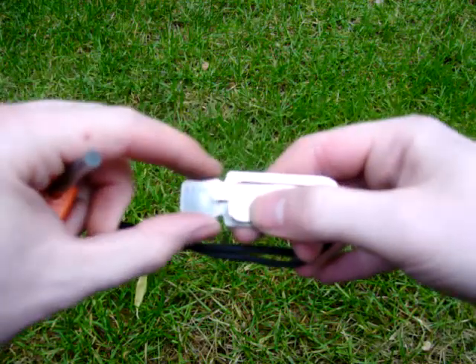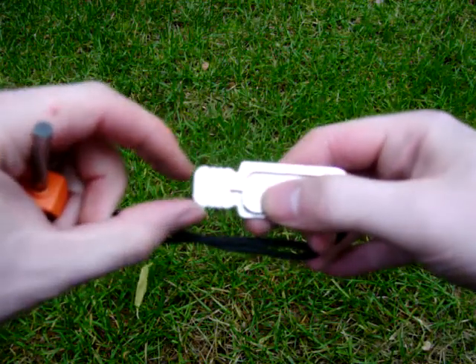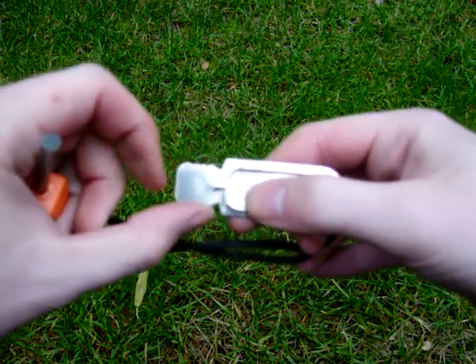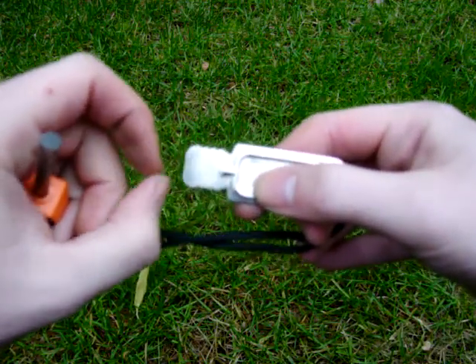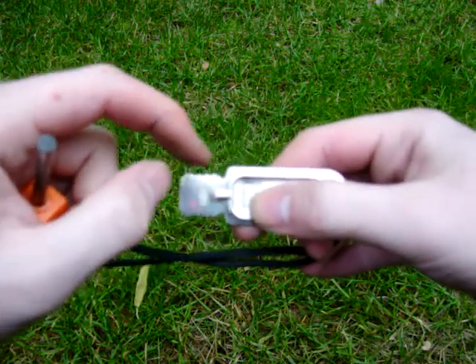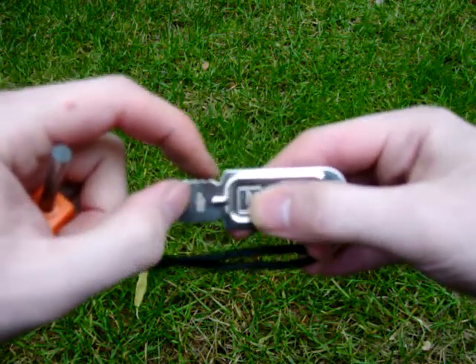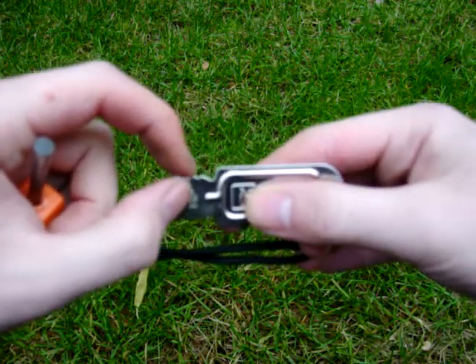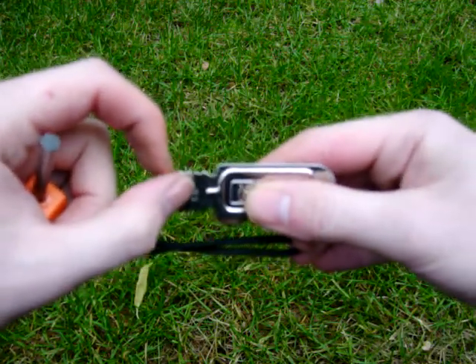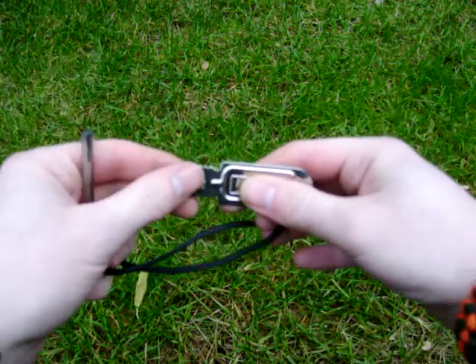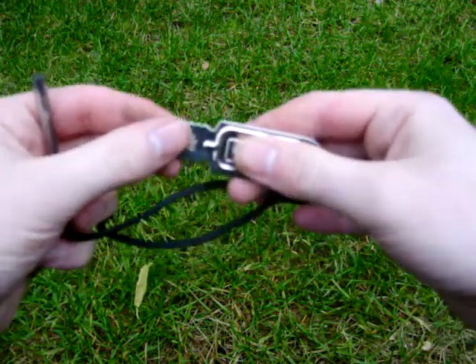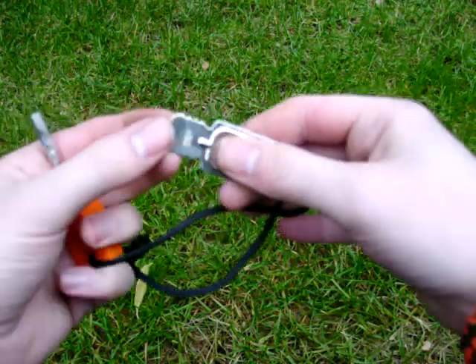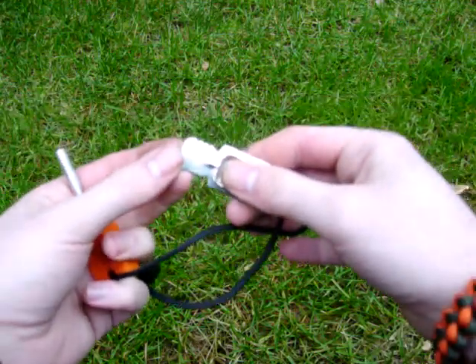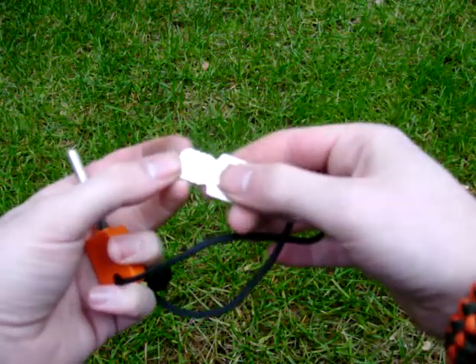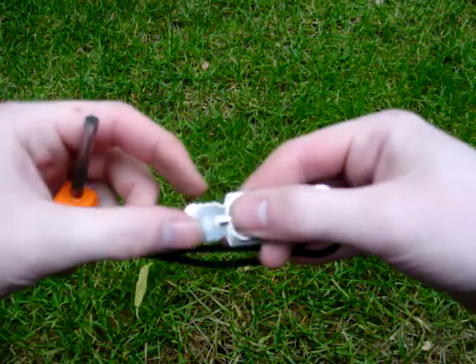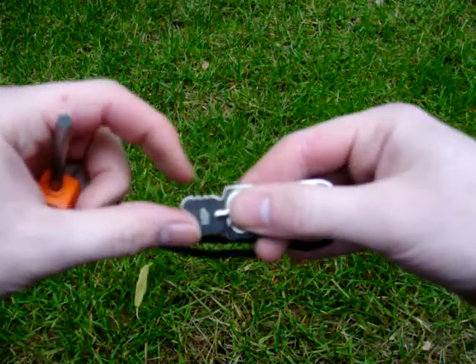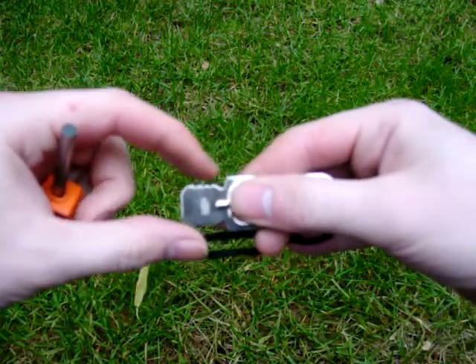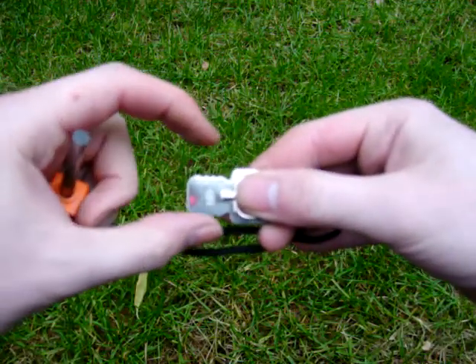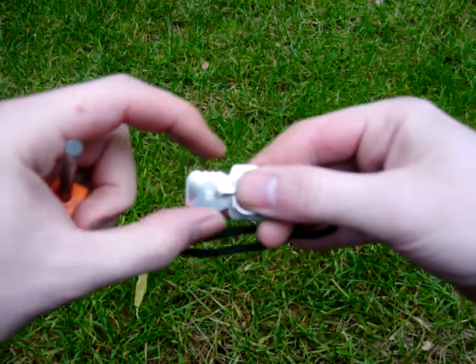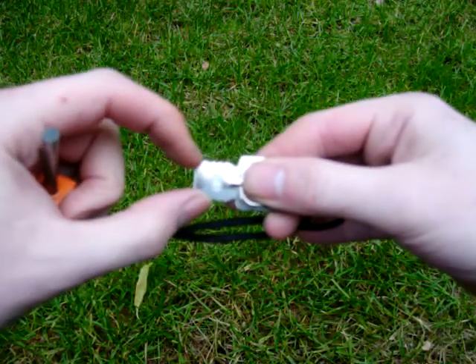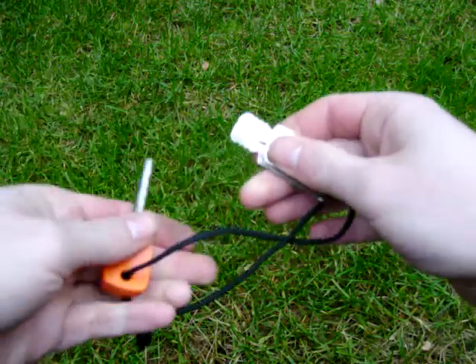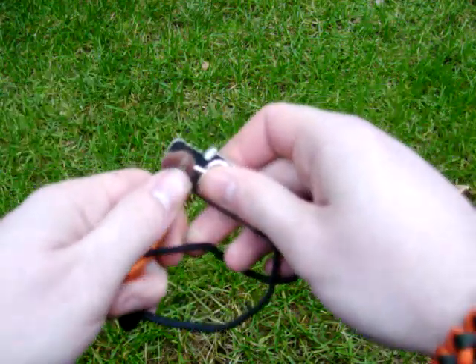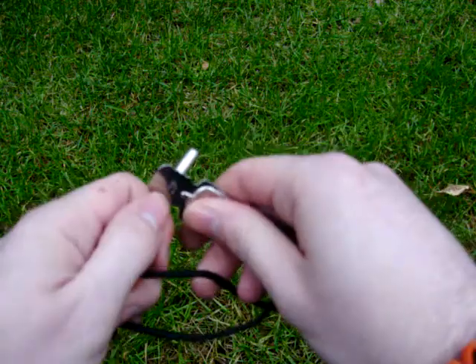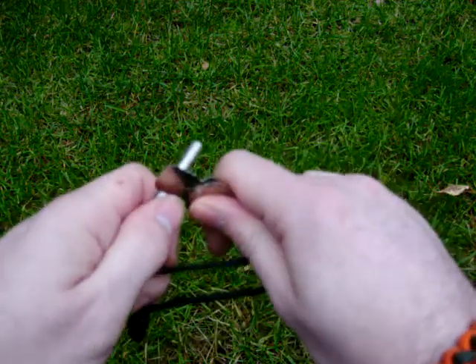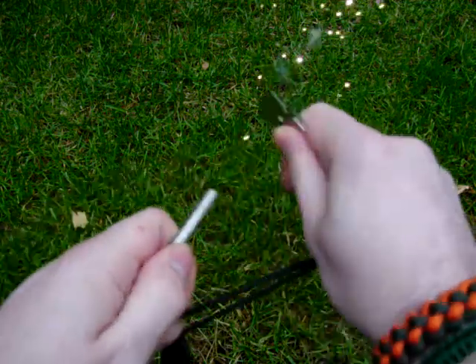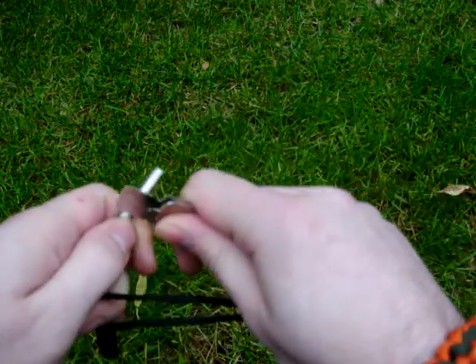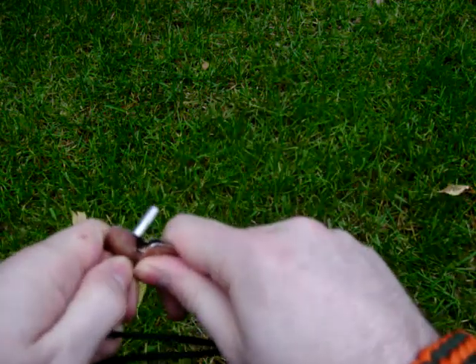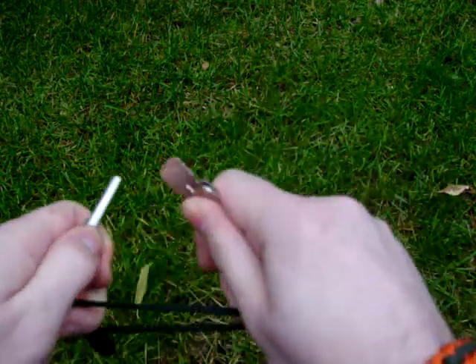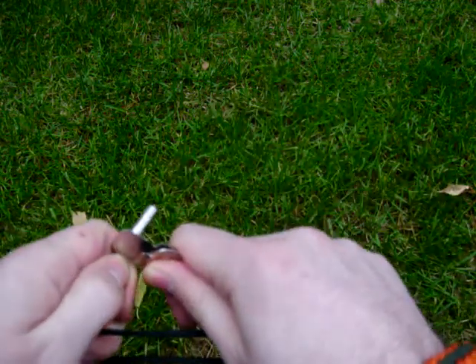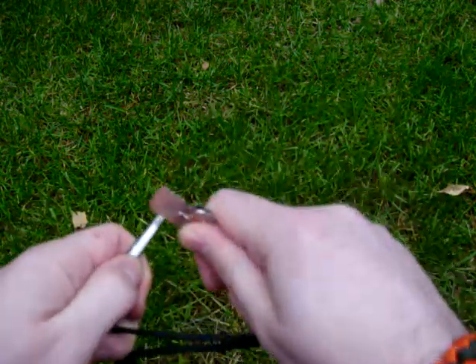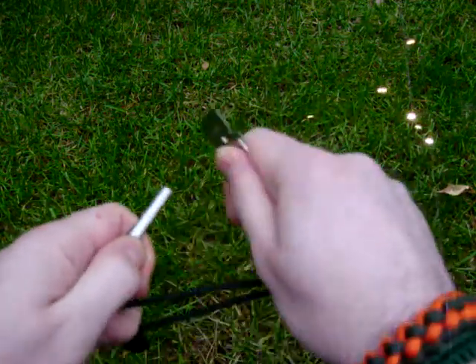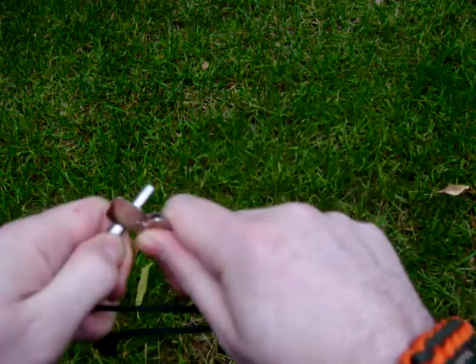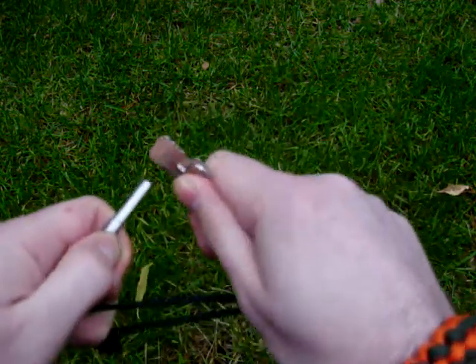There's this section here, and it's got sort of ripples in it, so it looks almost like a key. And that works, and works pretty good — better than some strikers I've used.